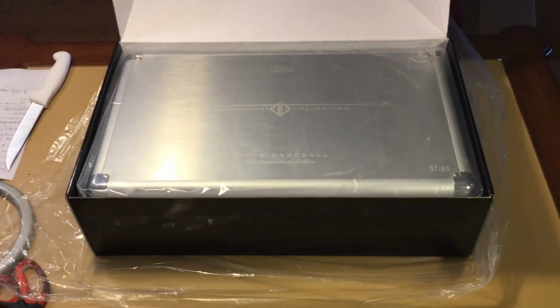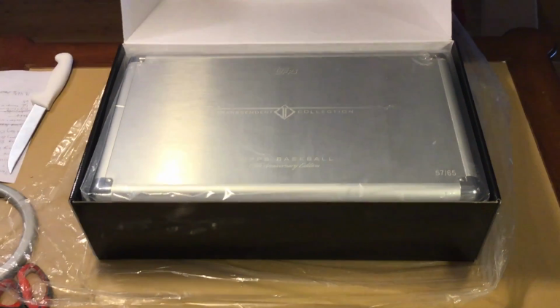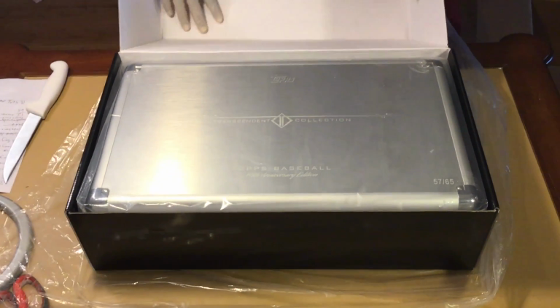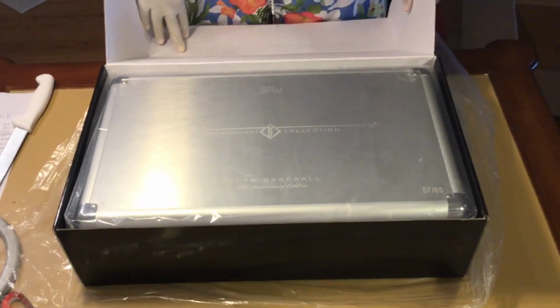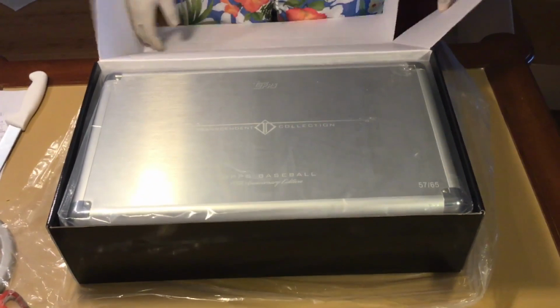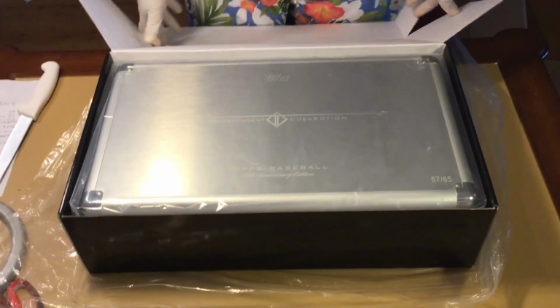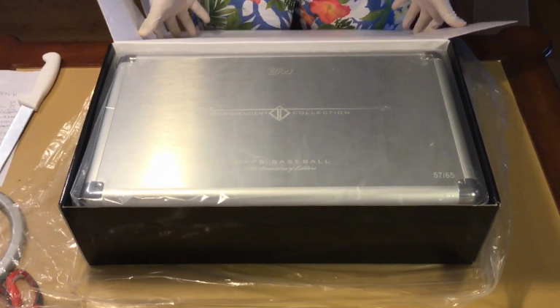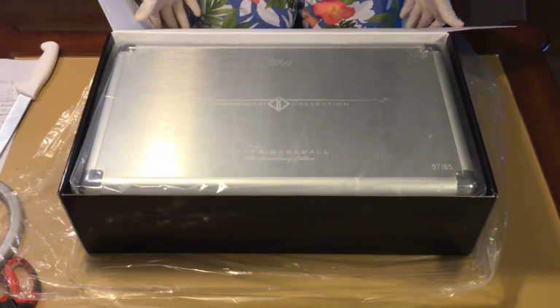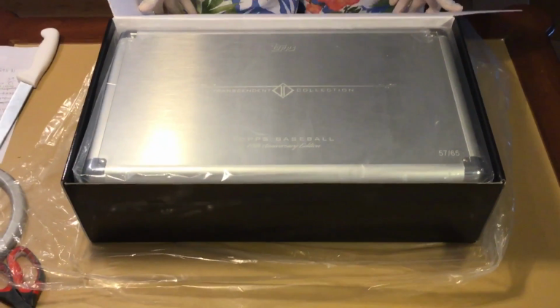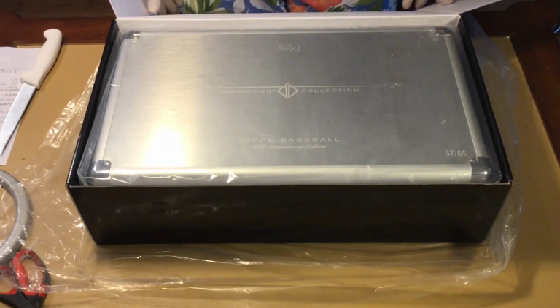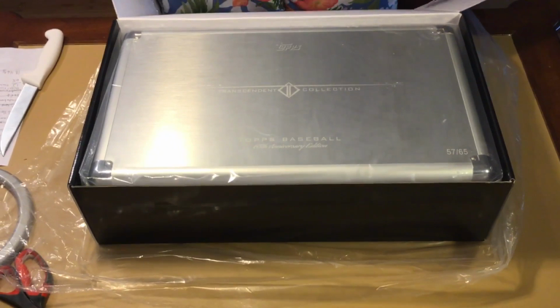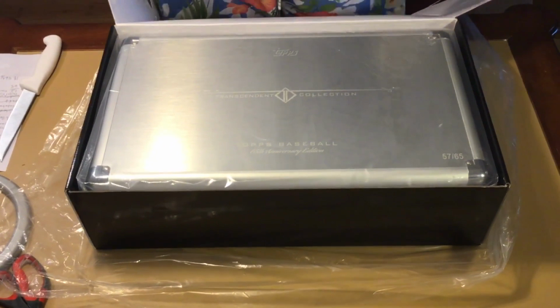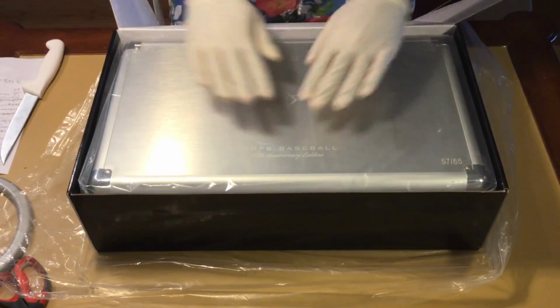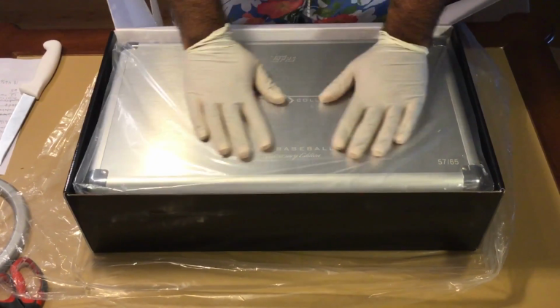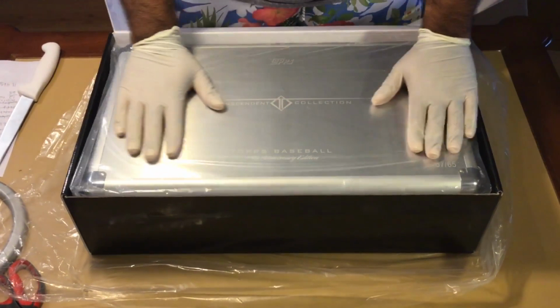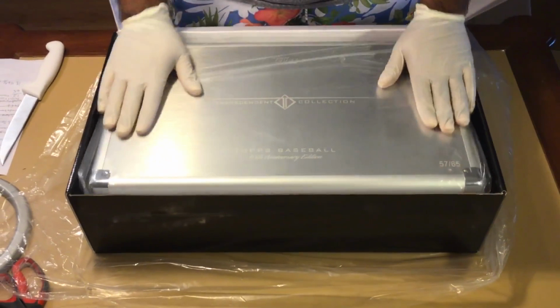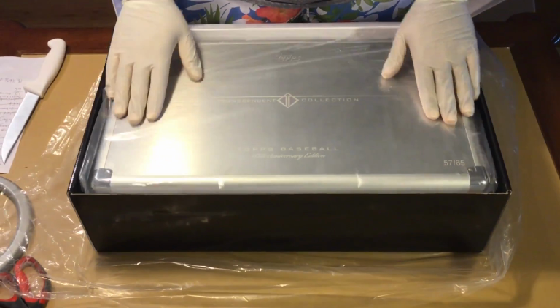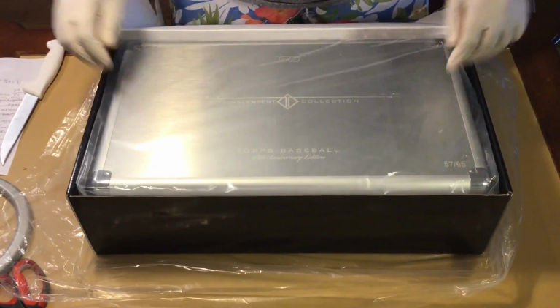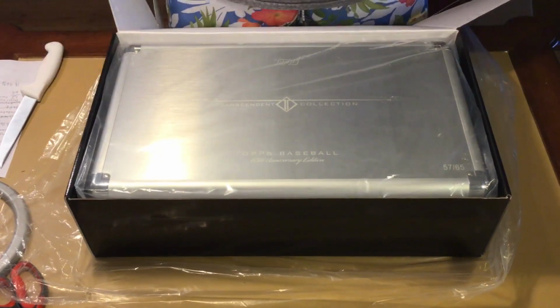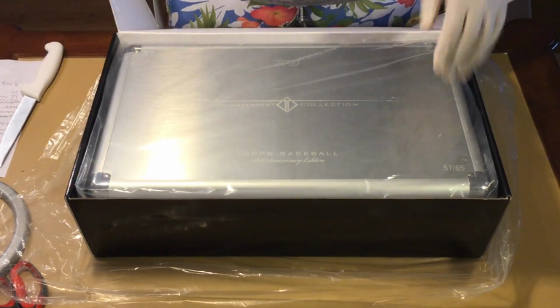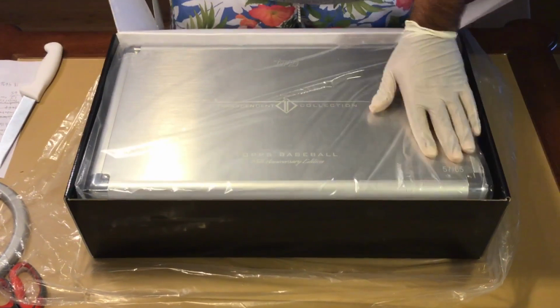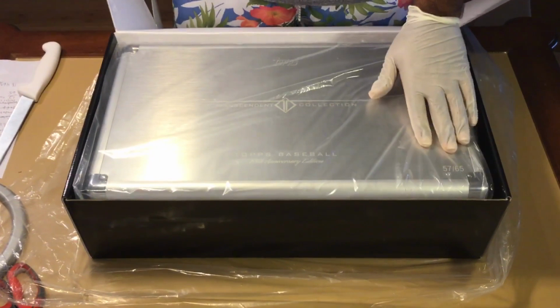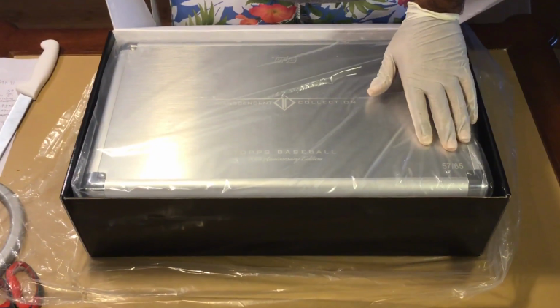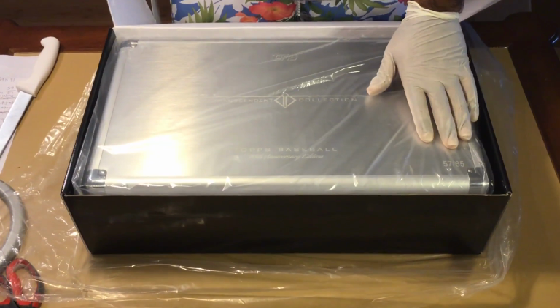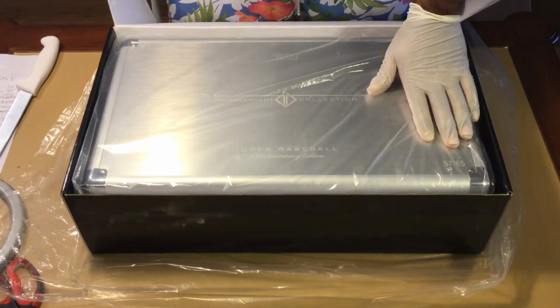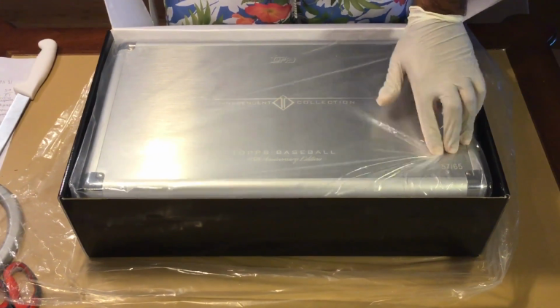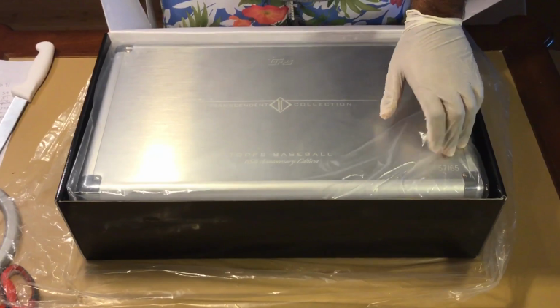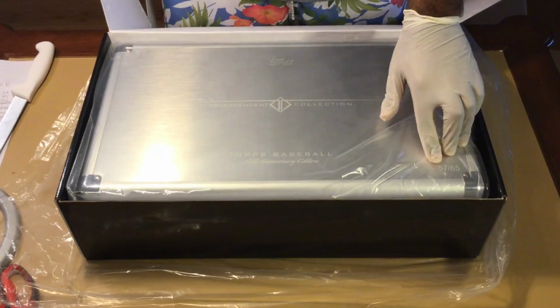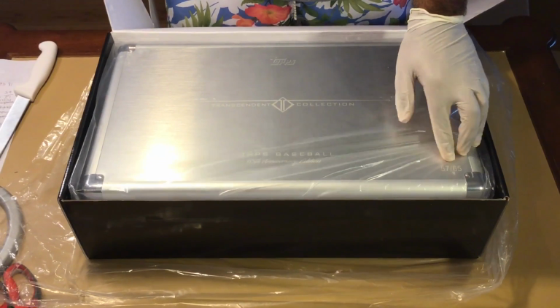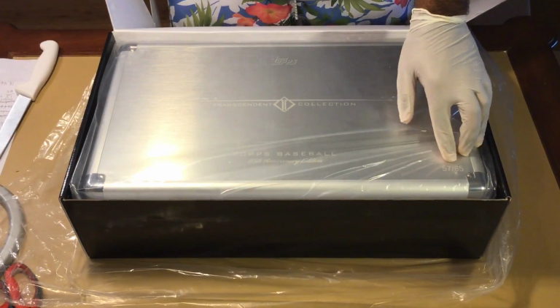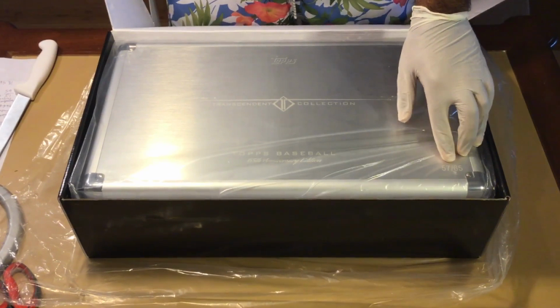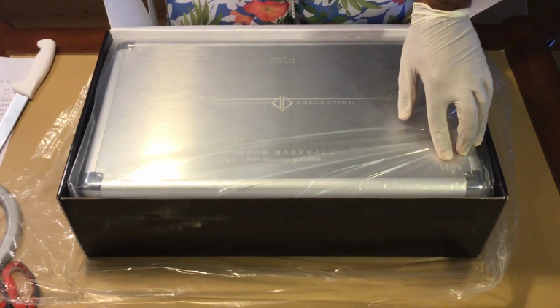Opening it up — that looks pretty sick. That is the money shot right there. That's beautiful. We got number 57 out of 65. We were hoping for 1957, which would have been amazing, but it's a solid card either way.